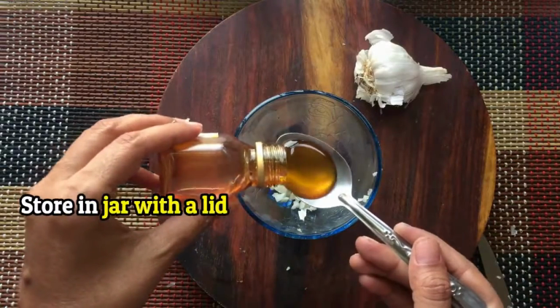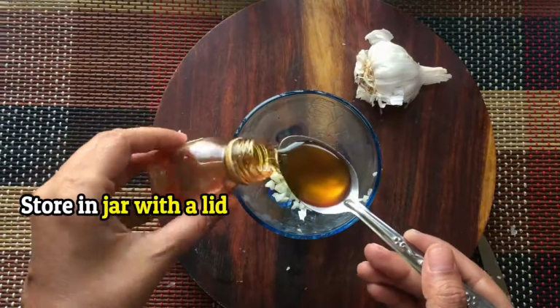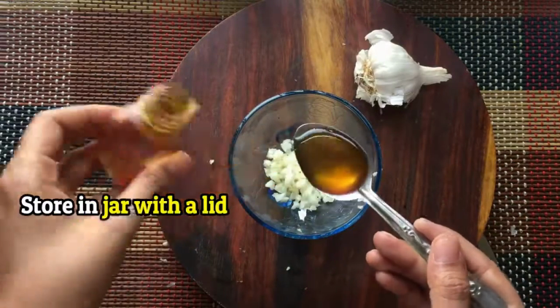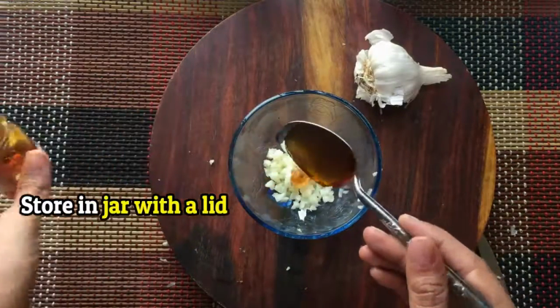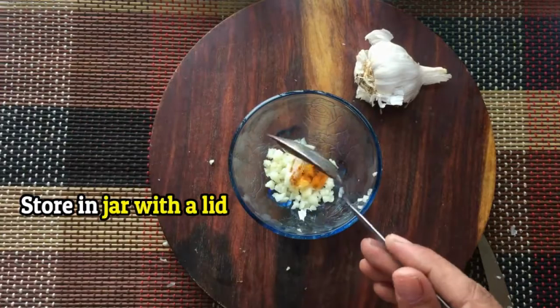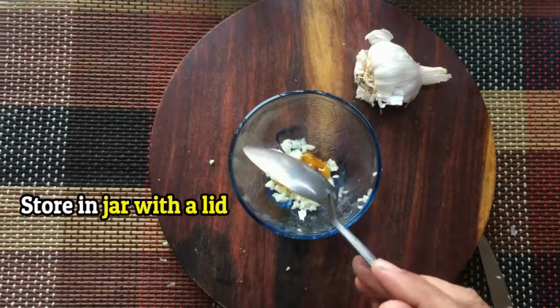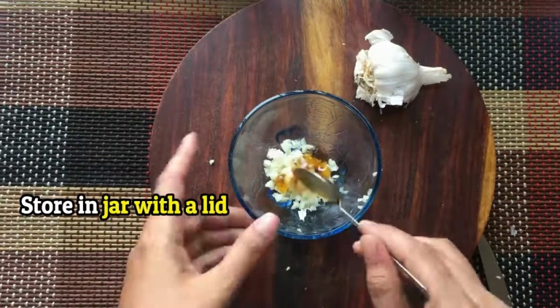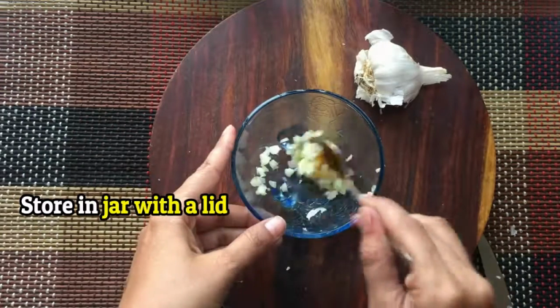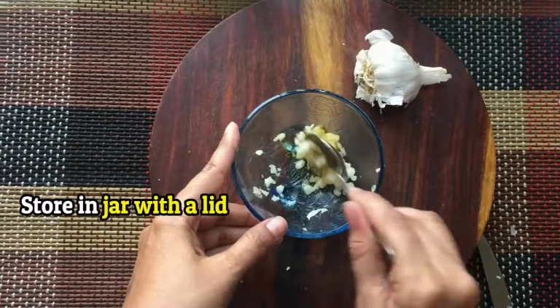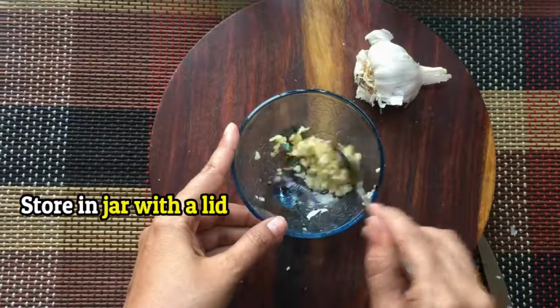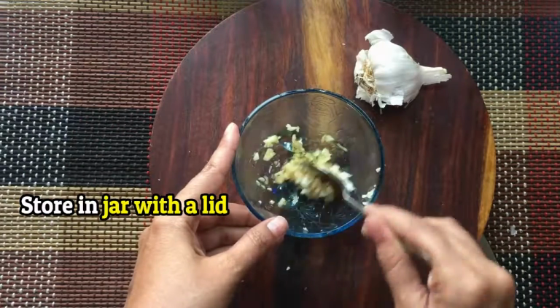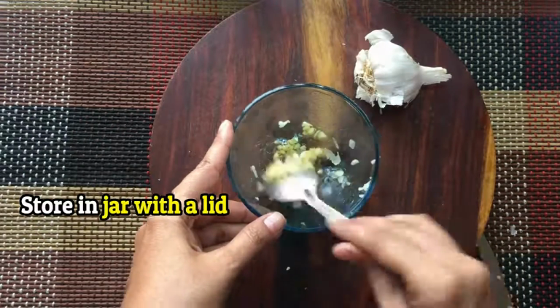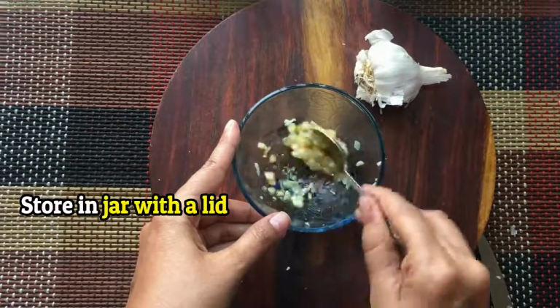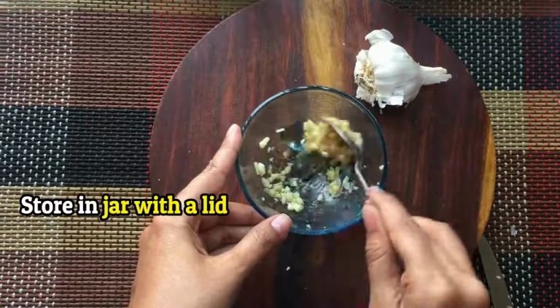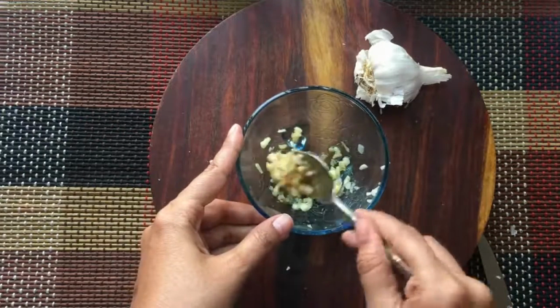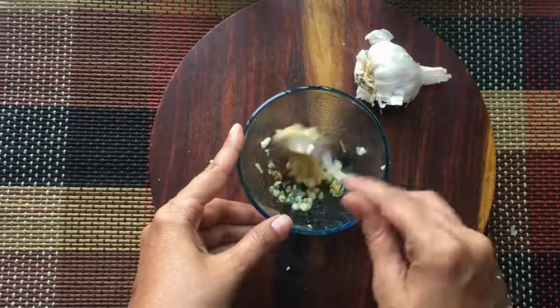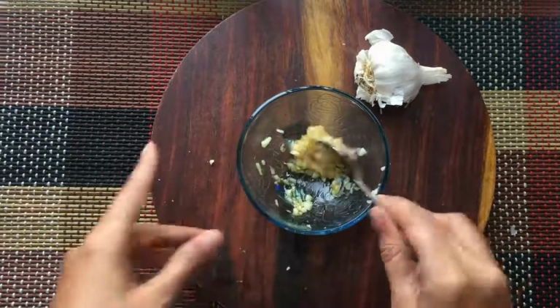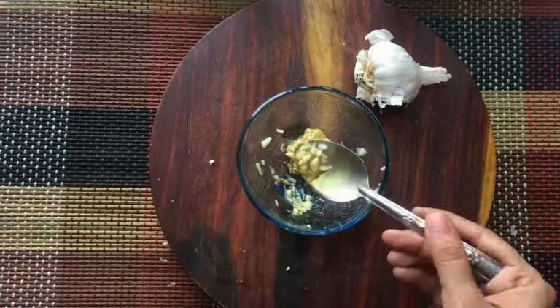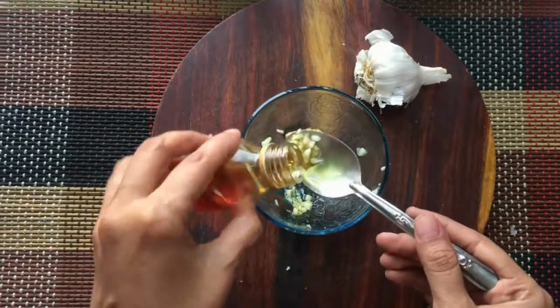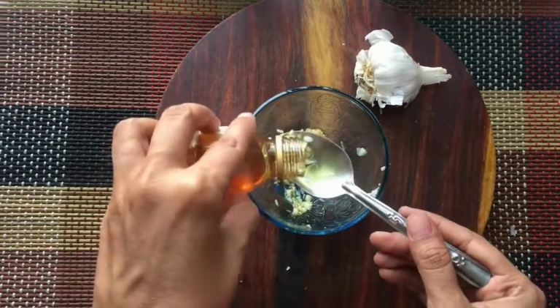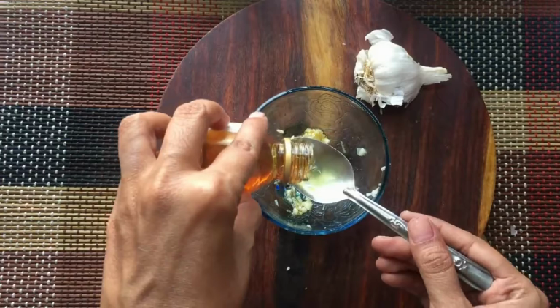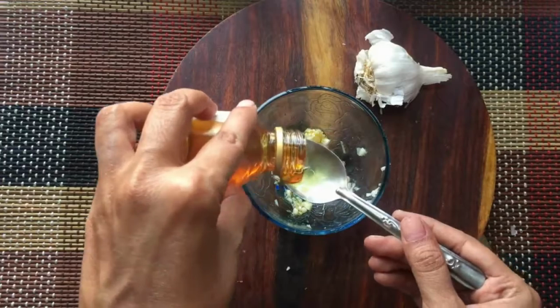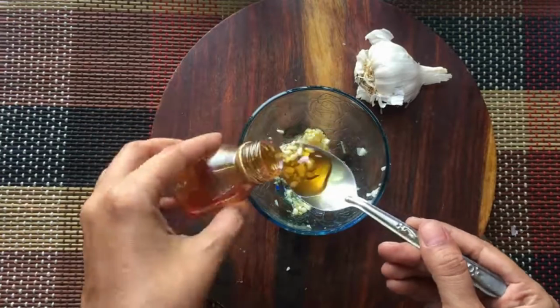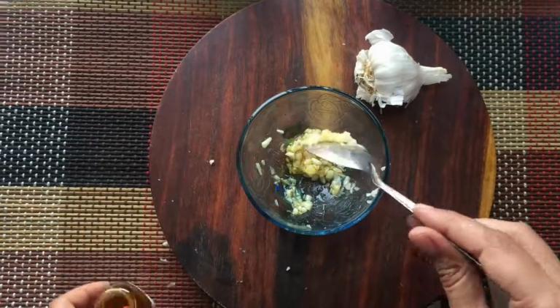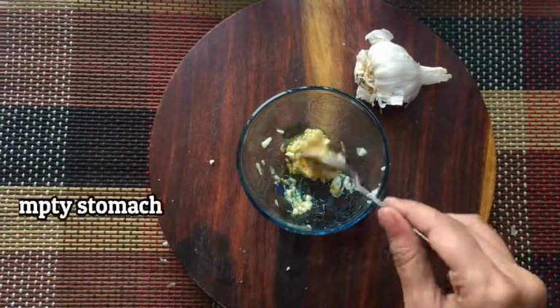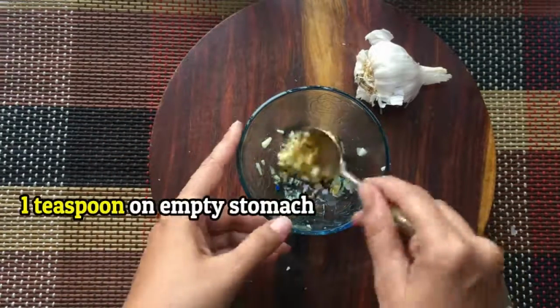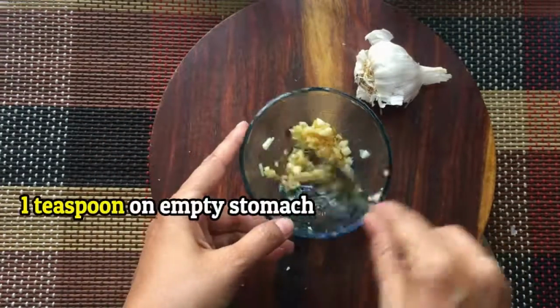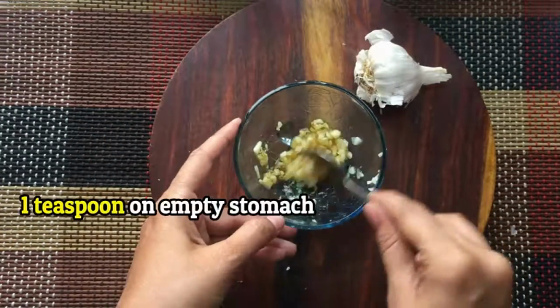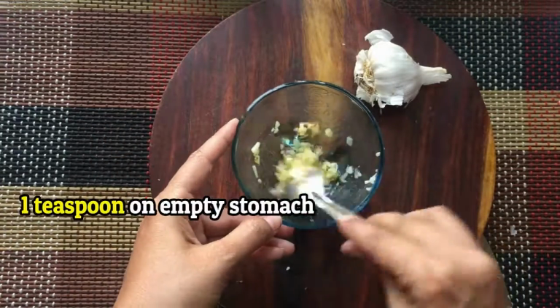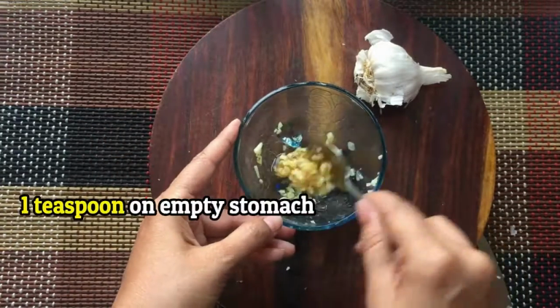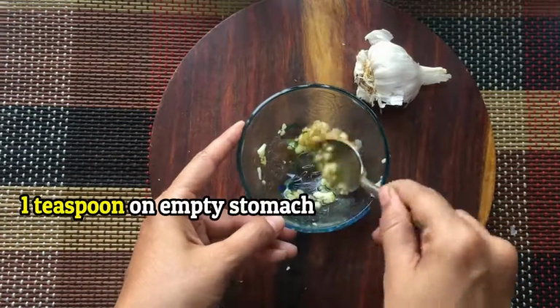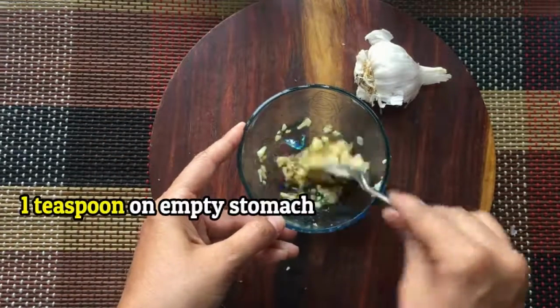You can store this remedy in a jar — the jar should have a lid. You can keep and use this mixture for a week. Take a teaspoon of this mixture in the morning on a regular basis.